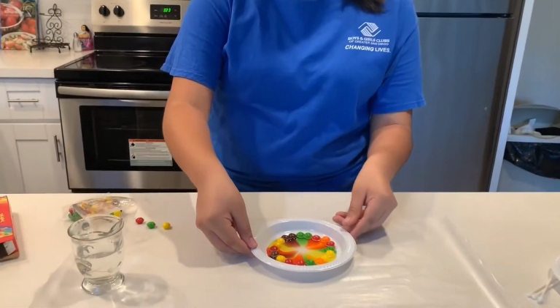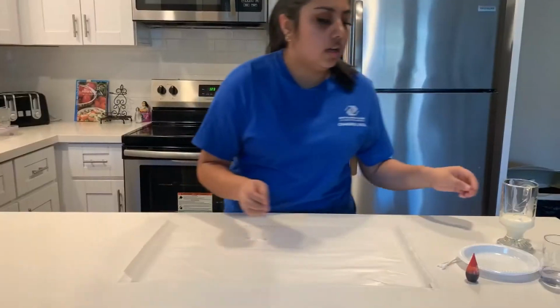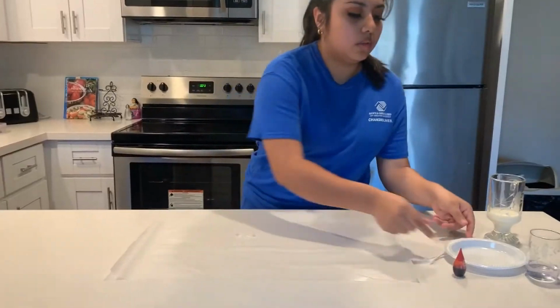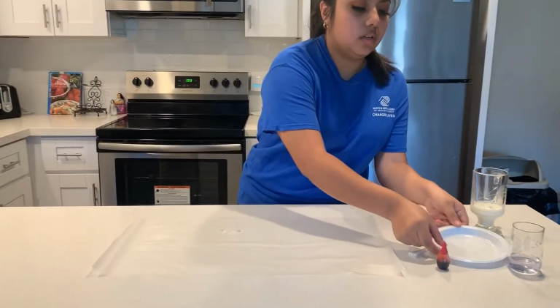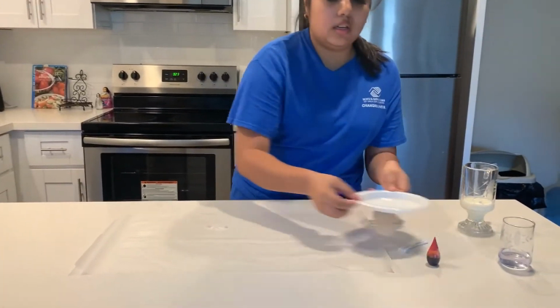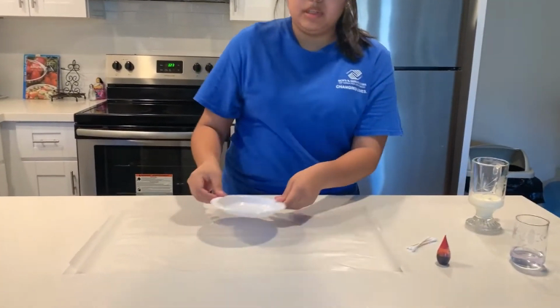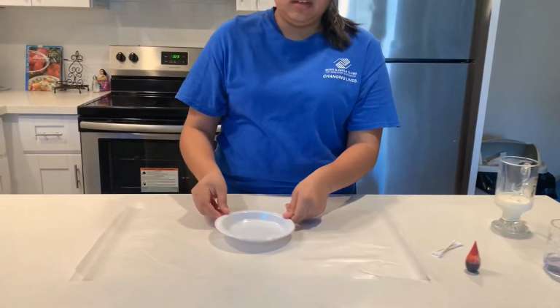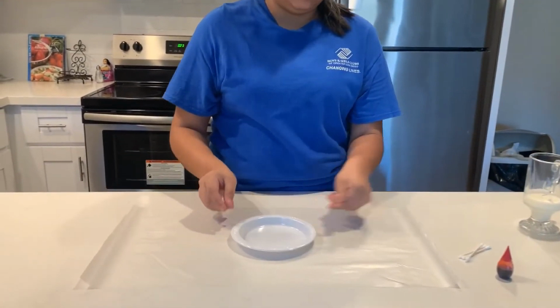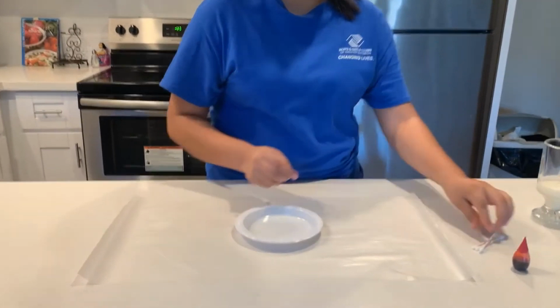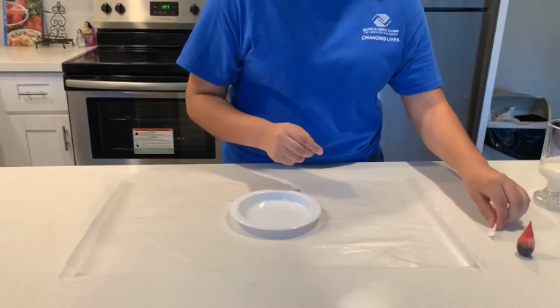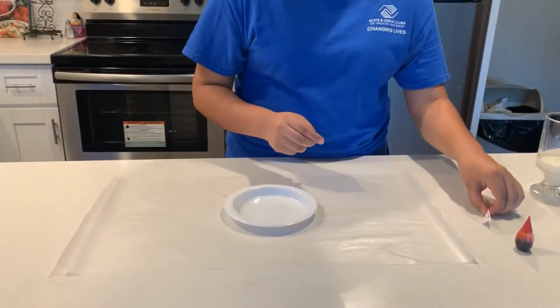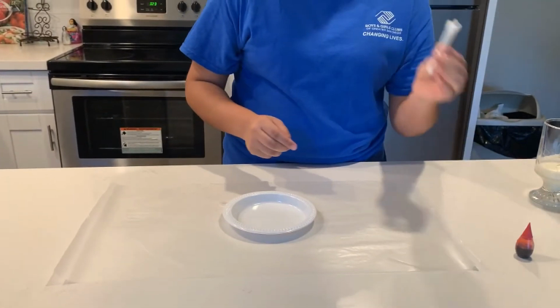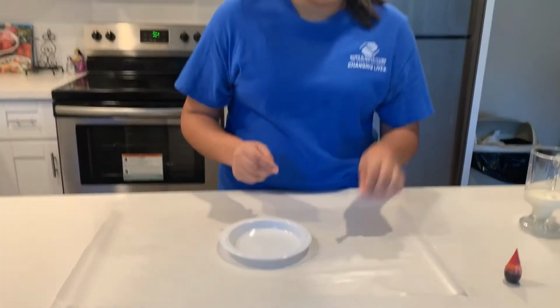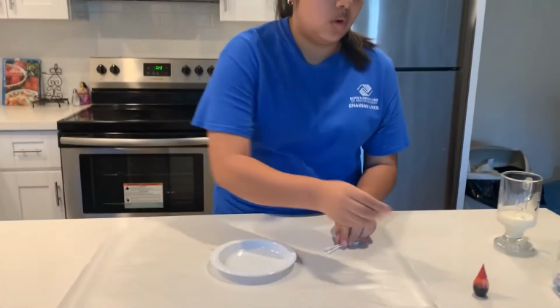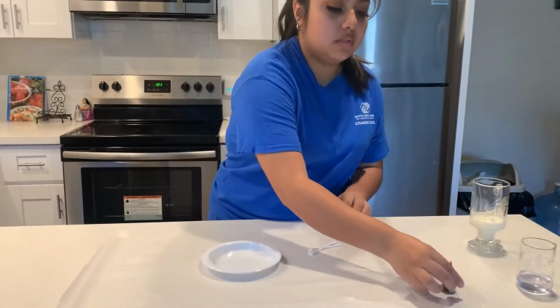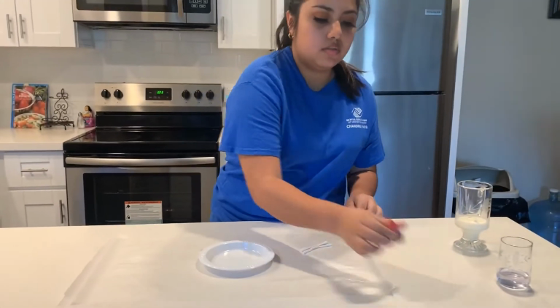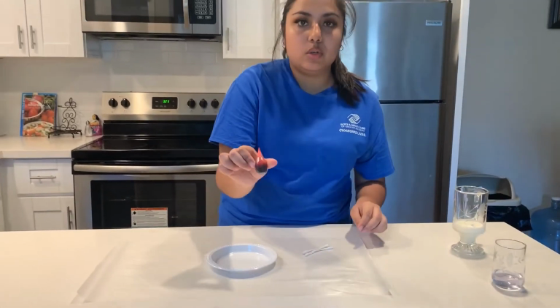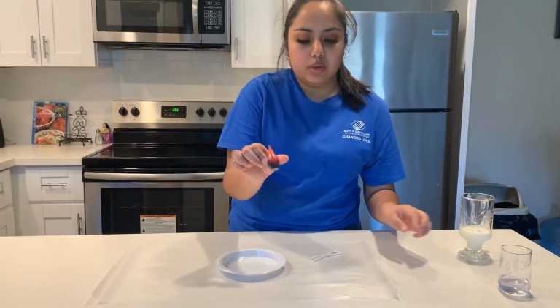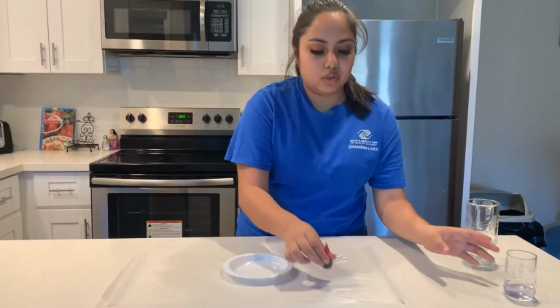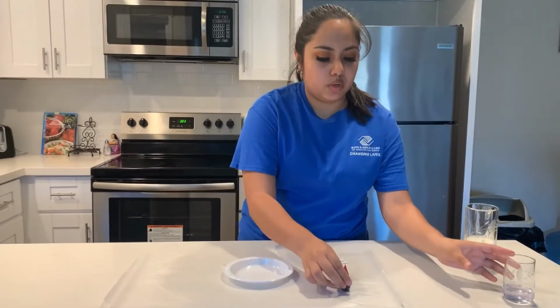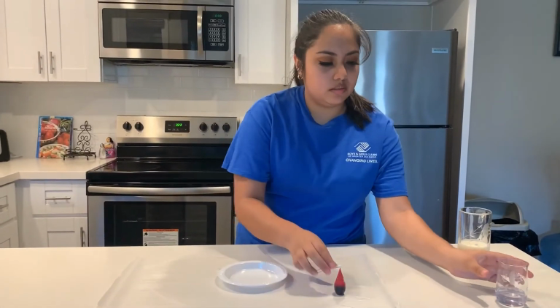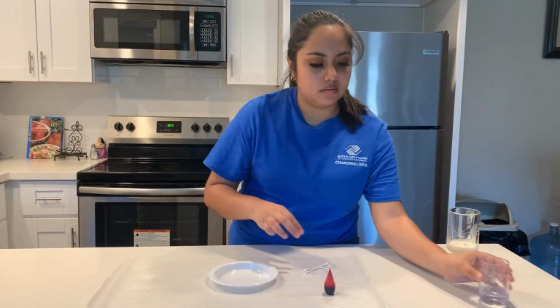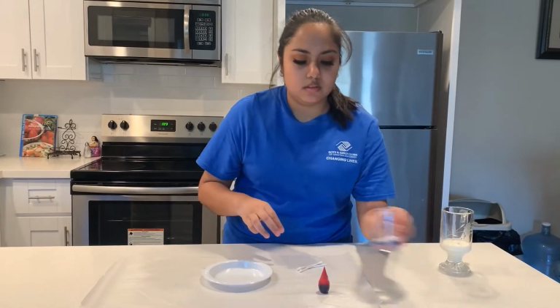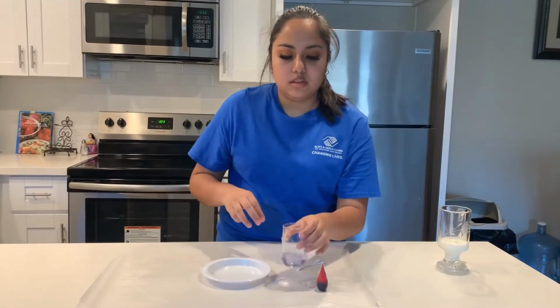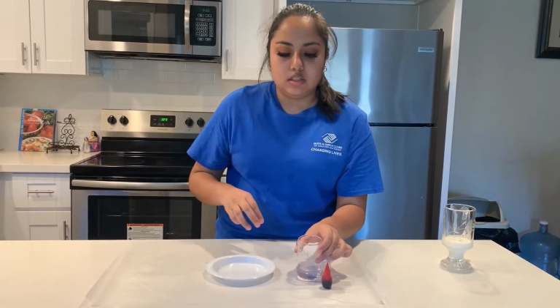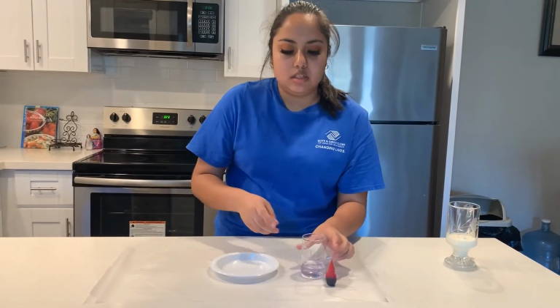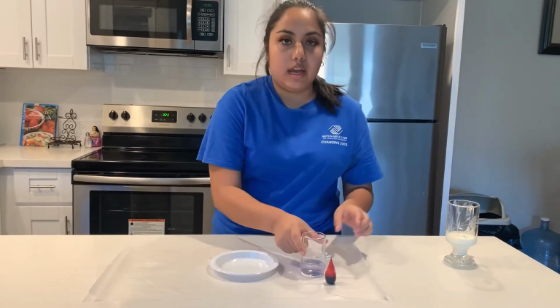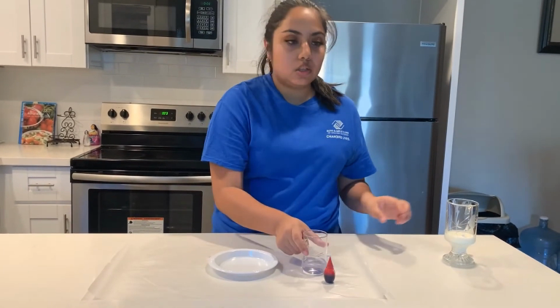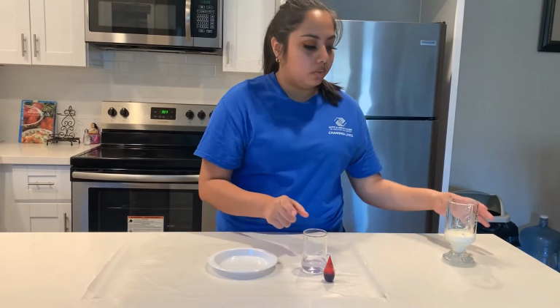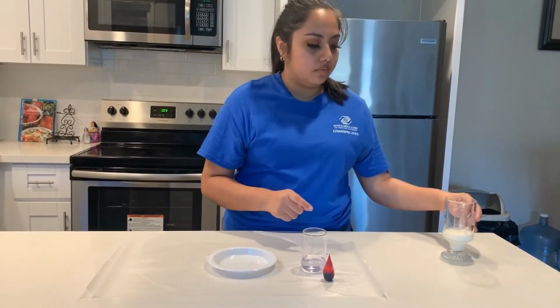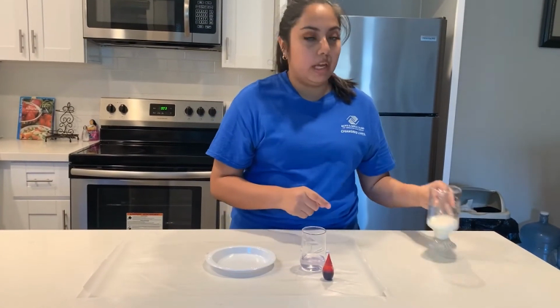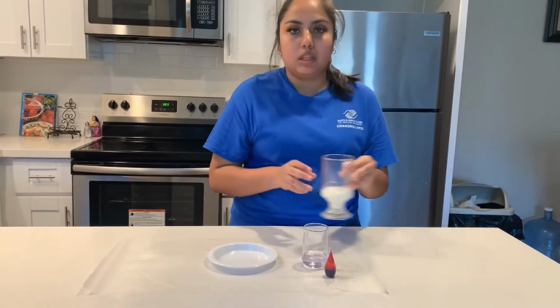Okay, next we're going to need a plate, cotton swabs, food coloring of your choice, hand soap, and milk.